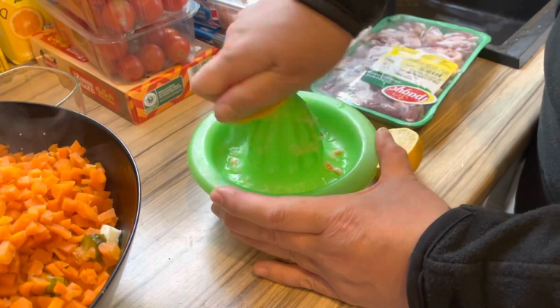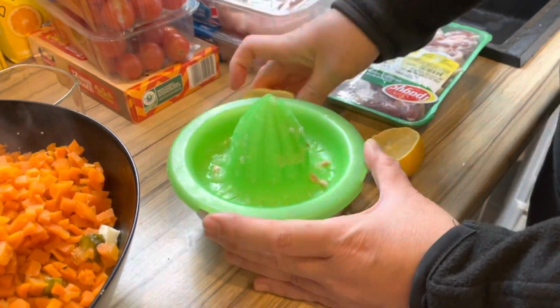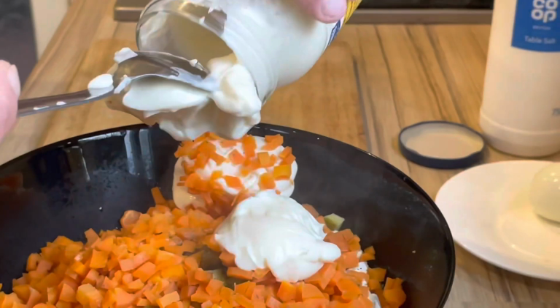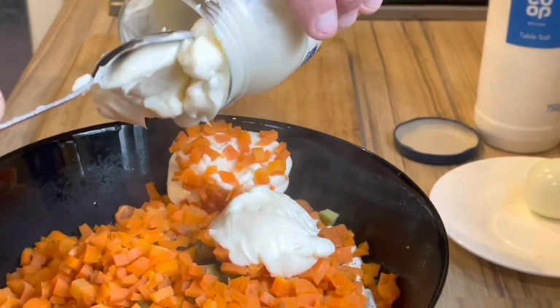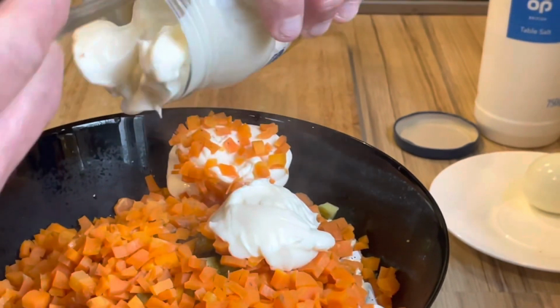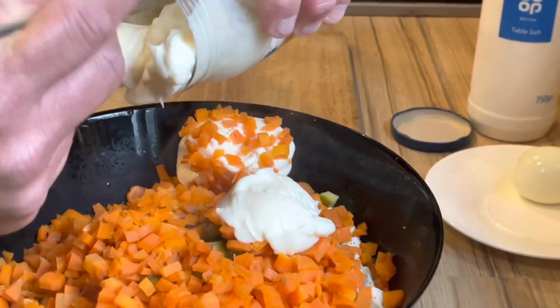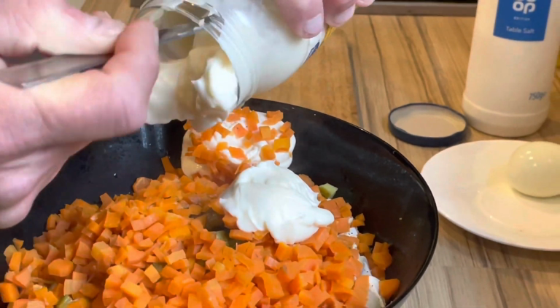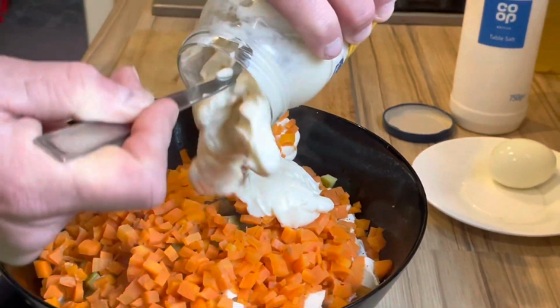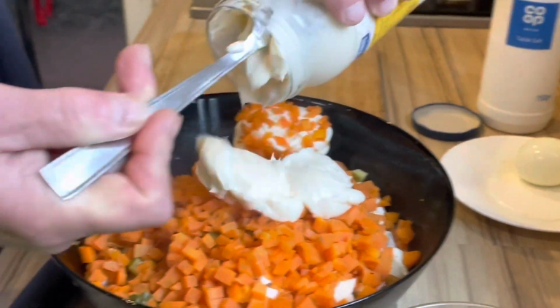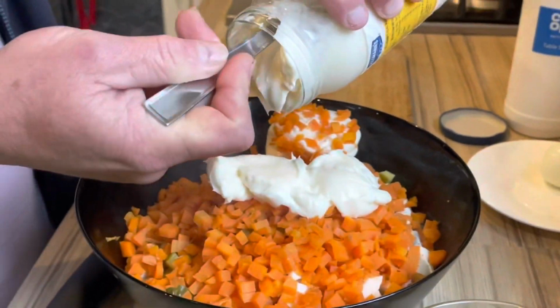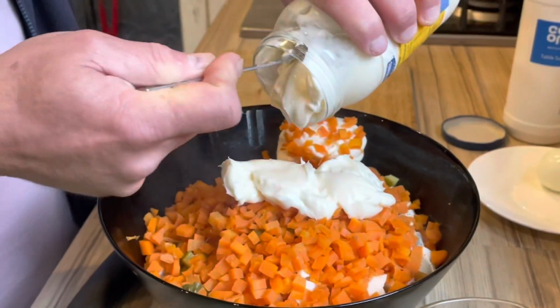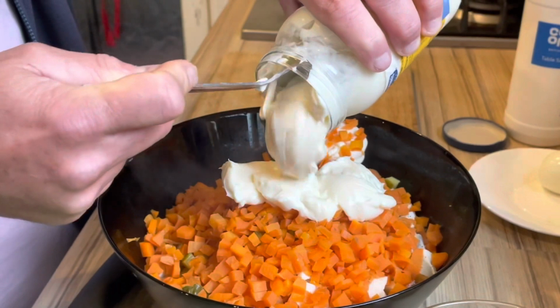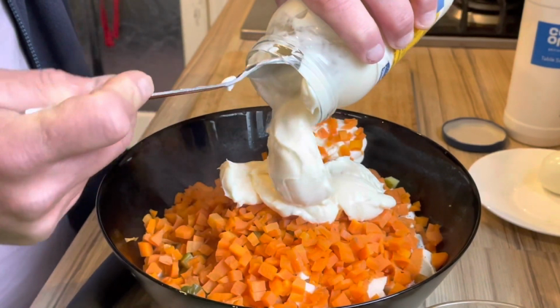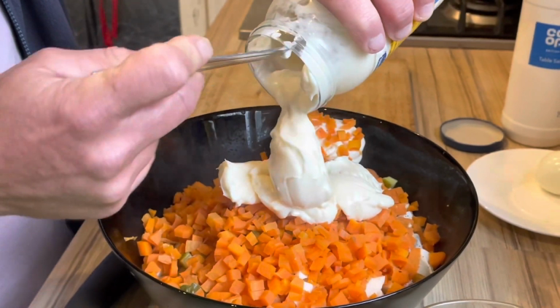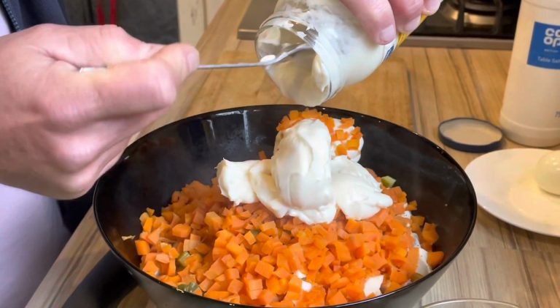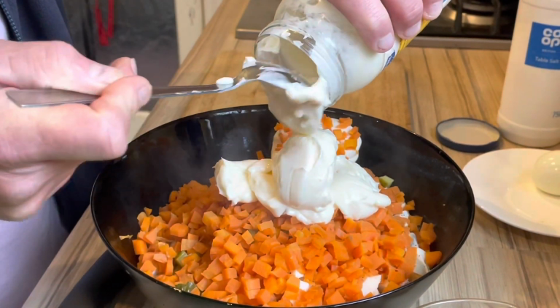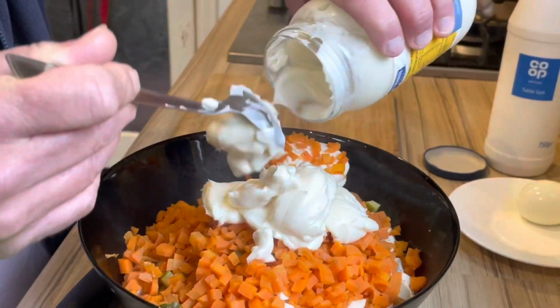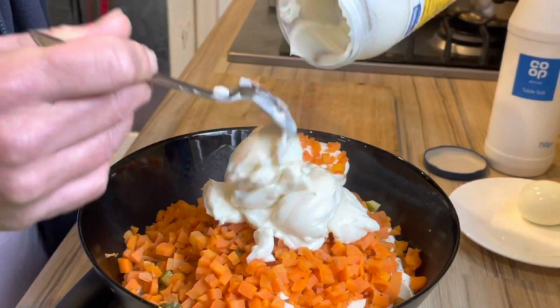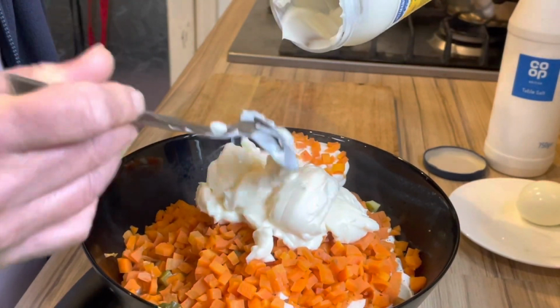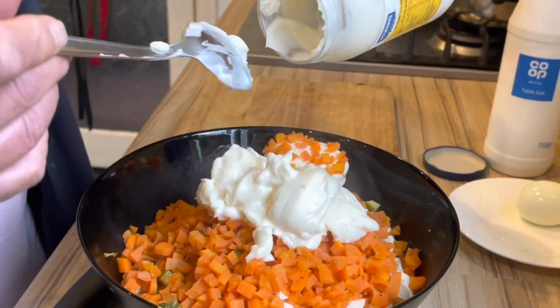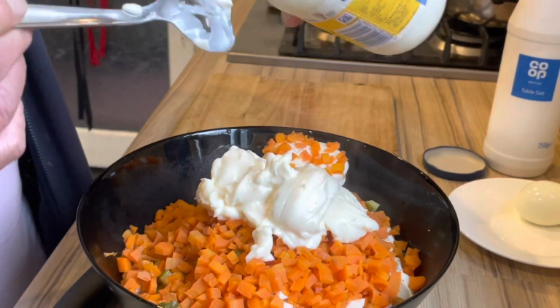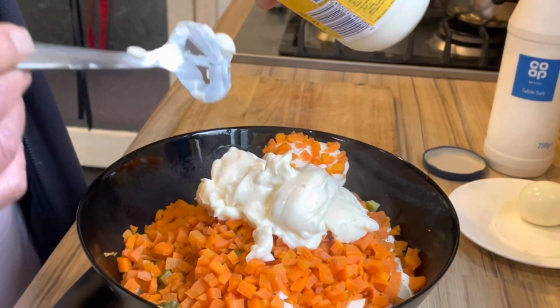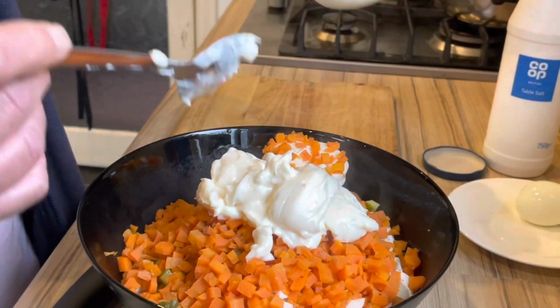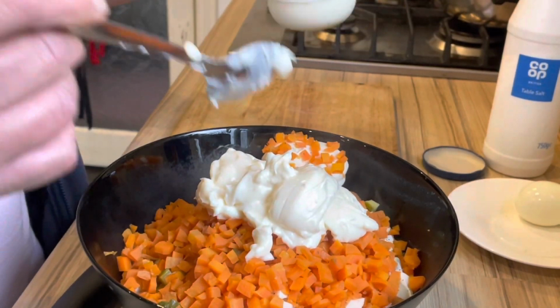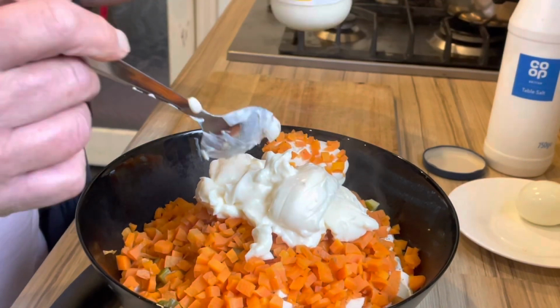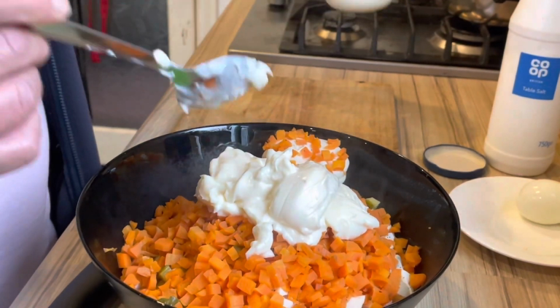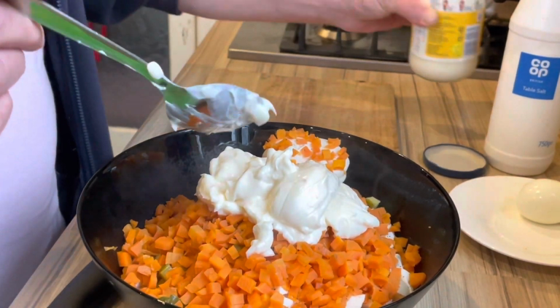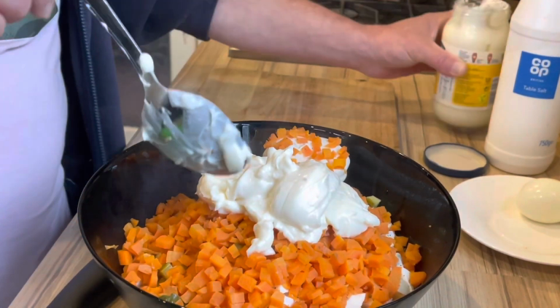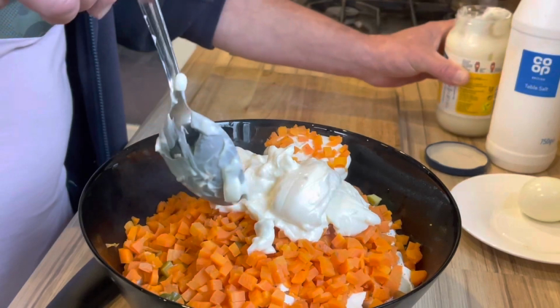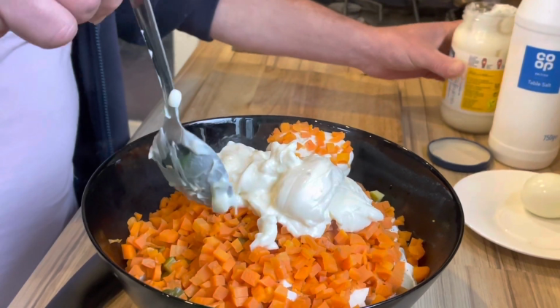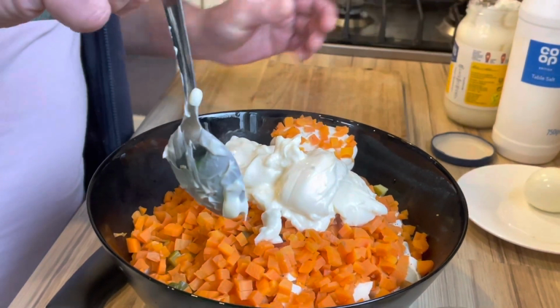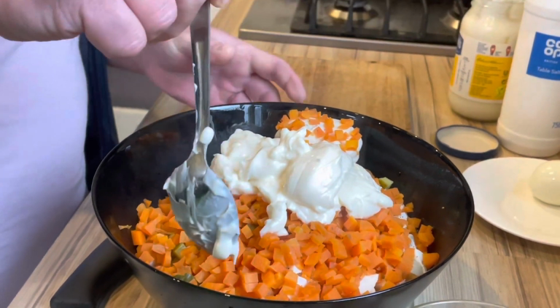Oh my god, you have a whole jar maybe — I must be mixing a little bit.